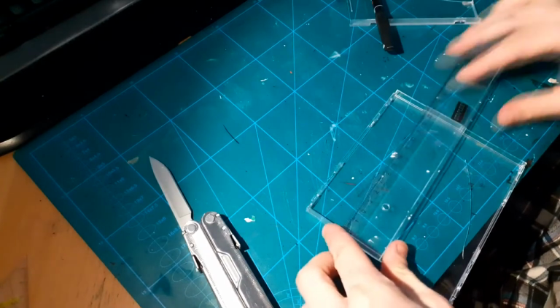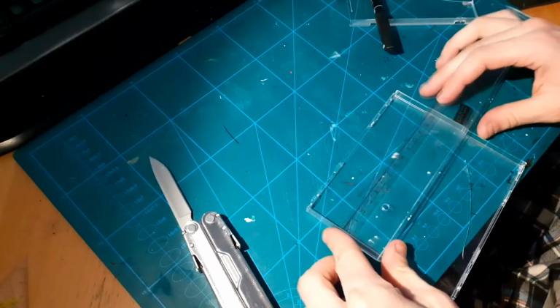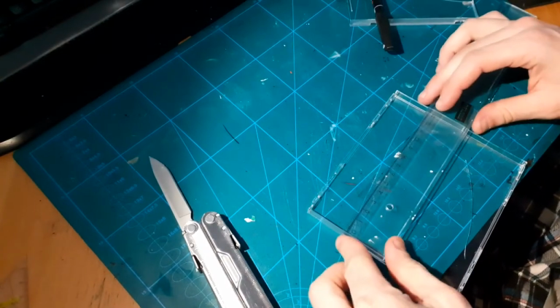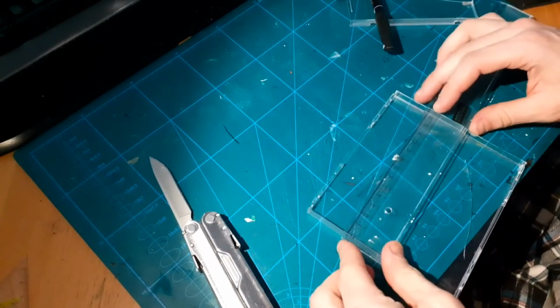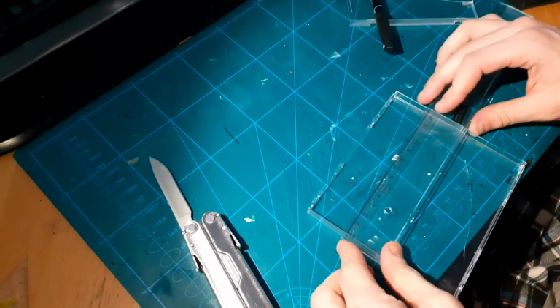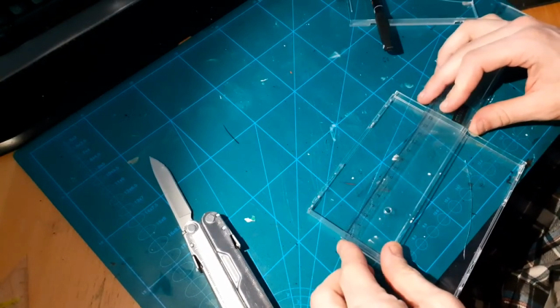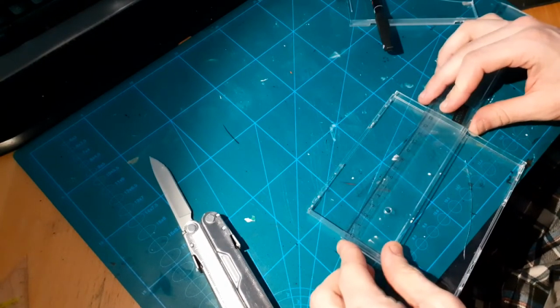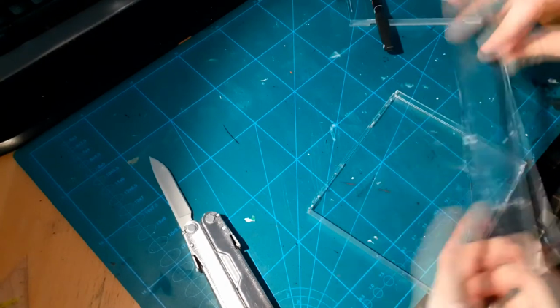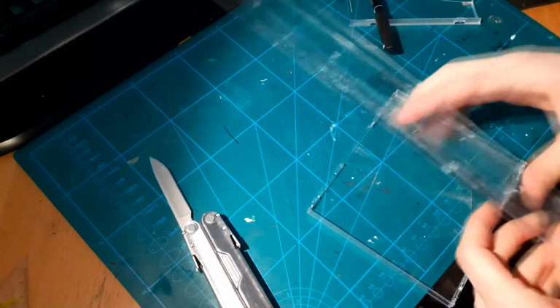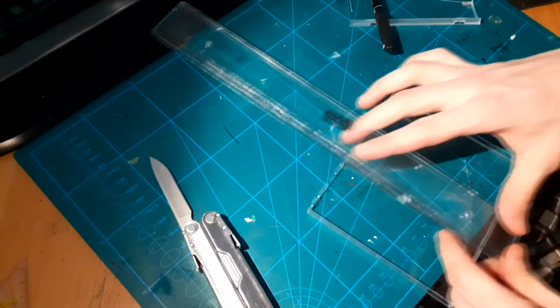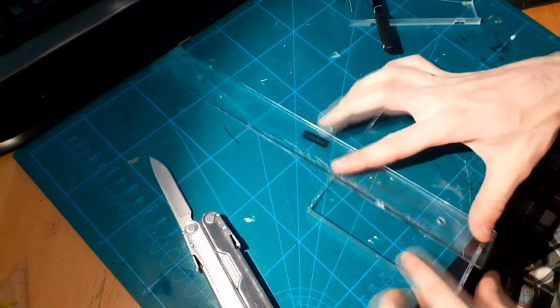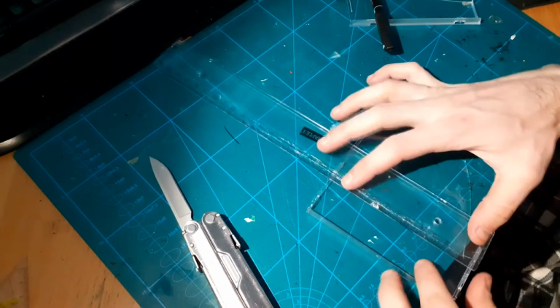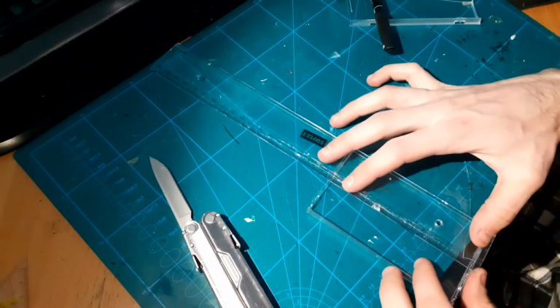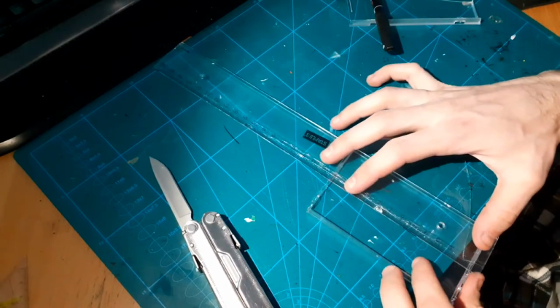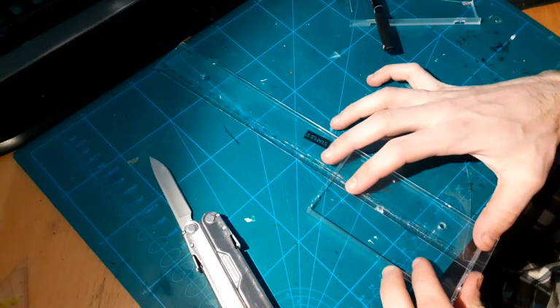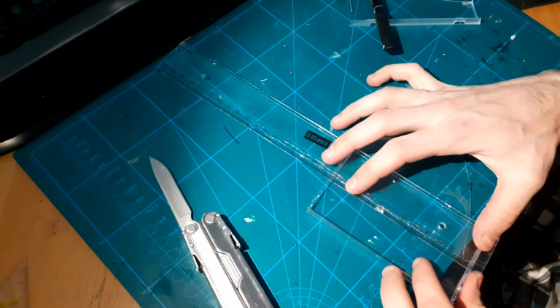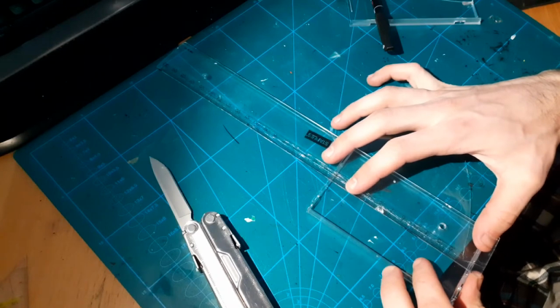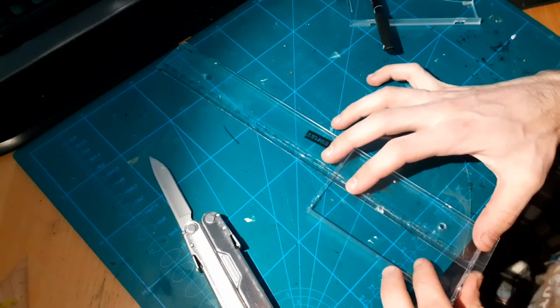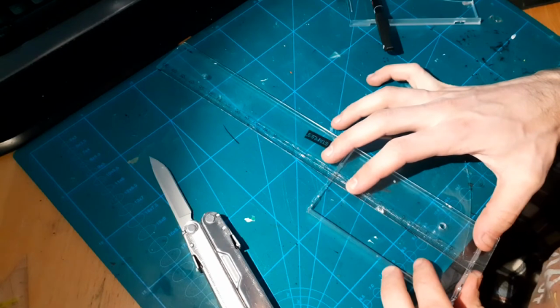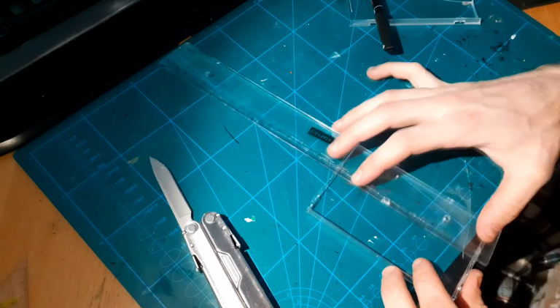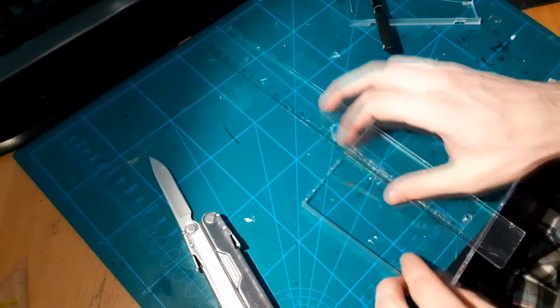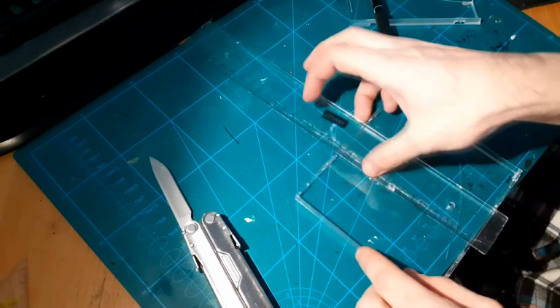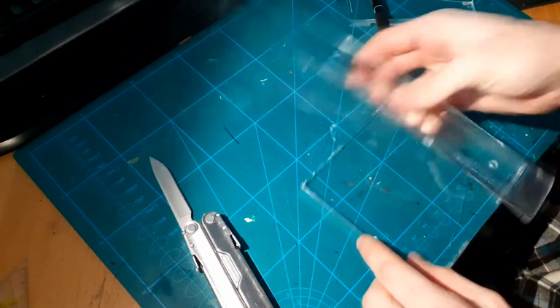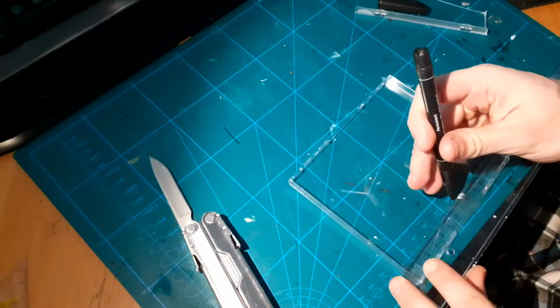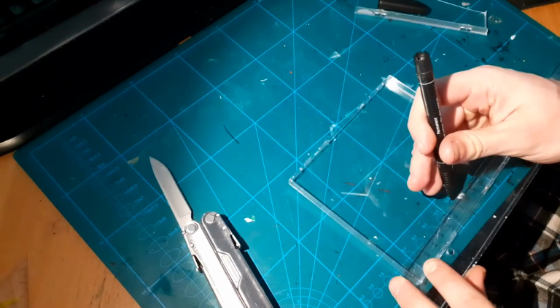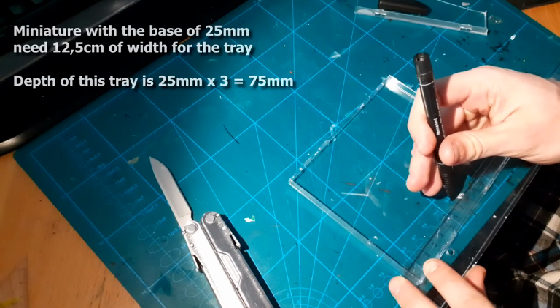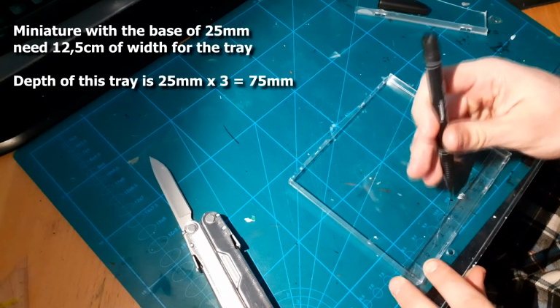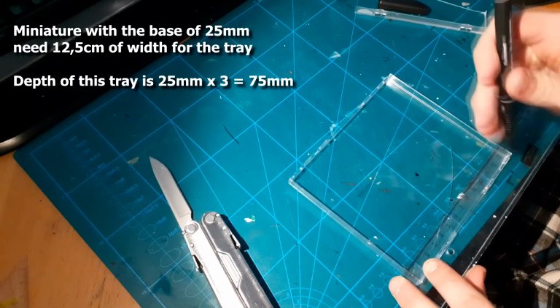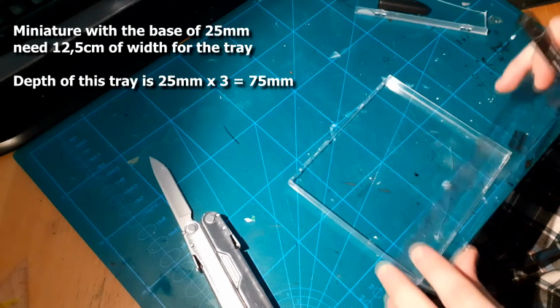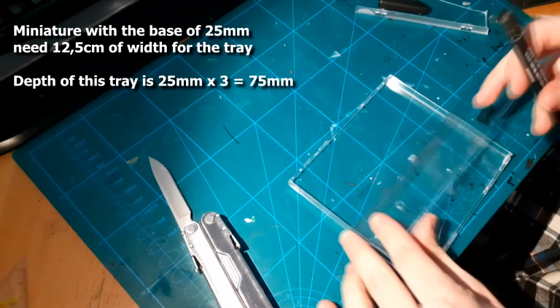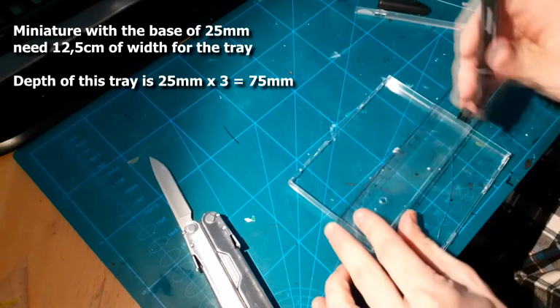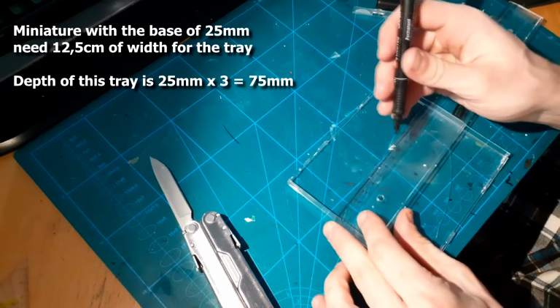First of all, we need a CD or DVD case. I used a ruler to figure out the right length of the base, which in this case was 7.5 centimeters, since I wanted 3 rows of figures.